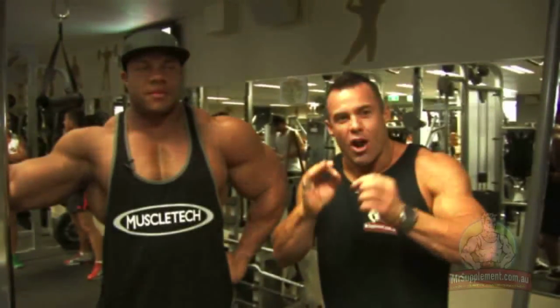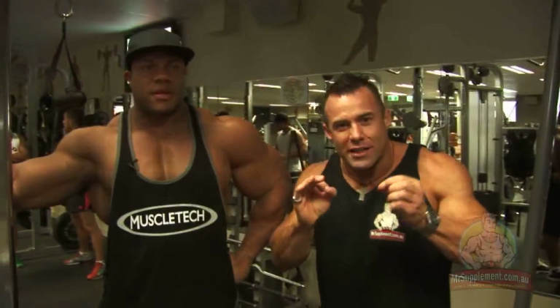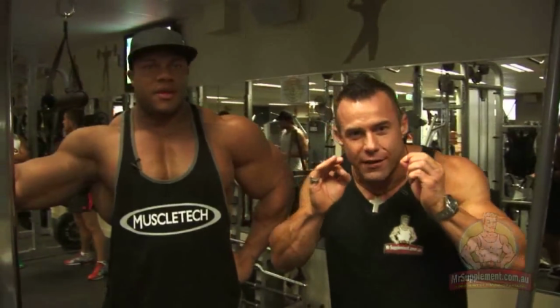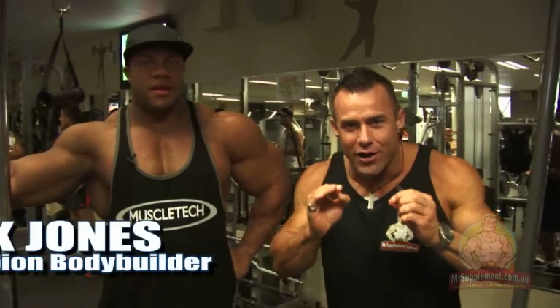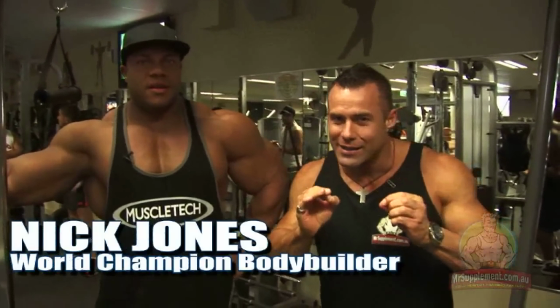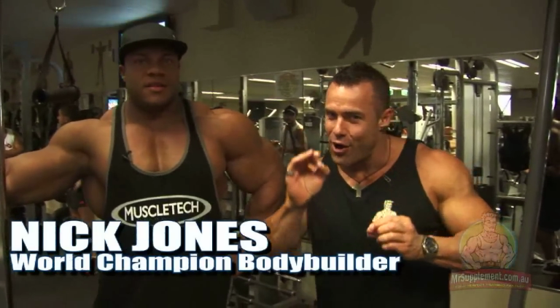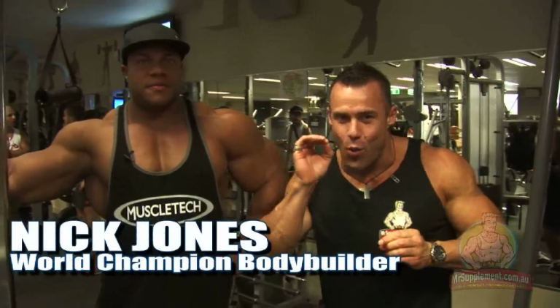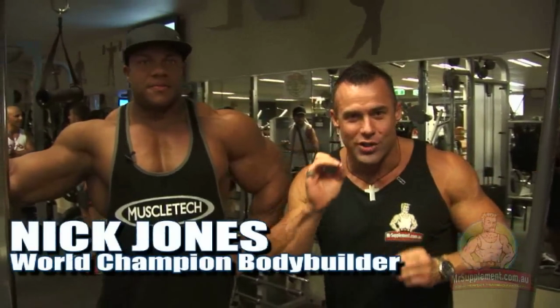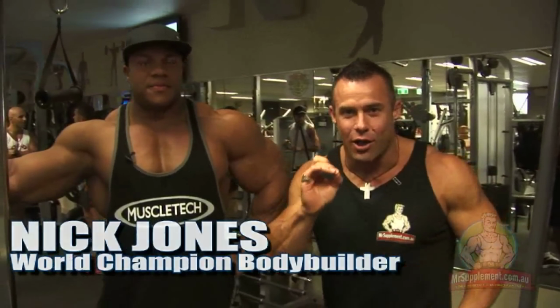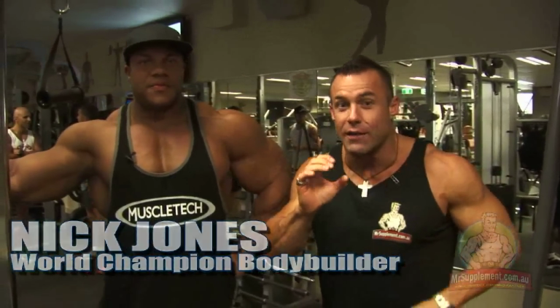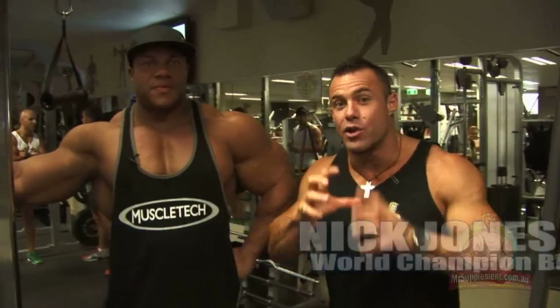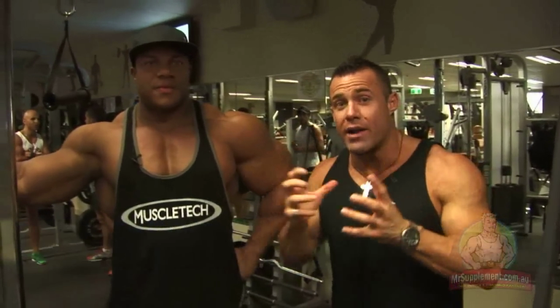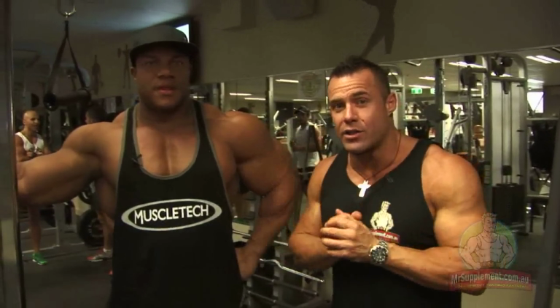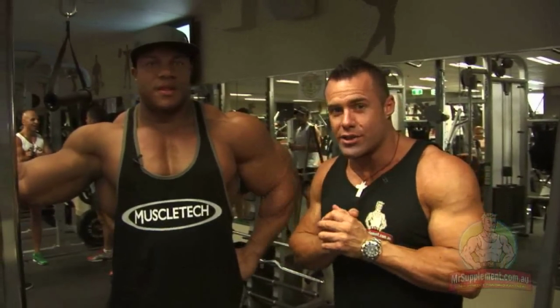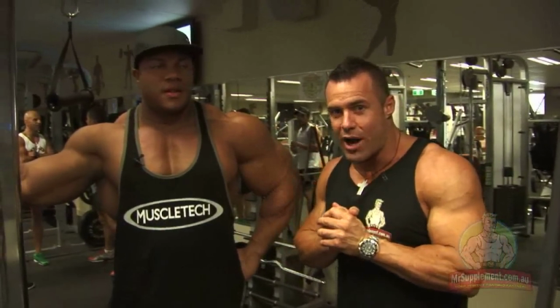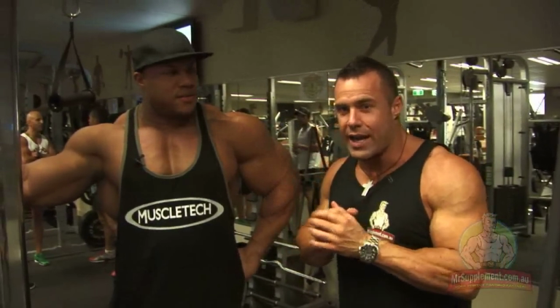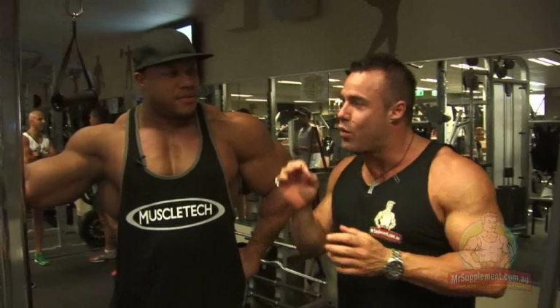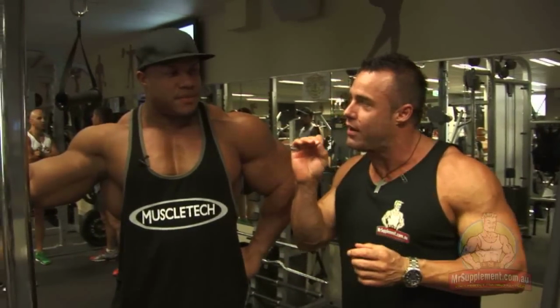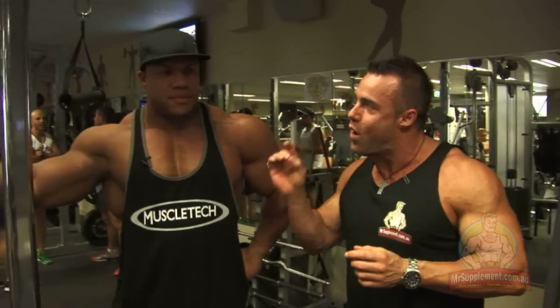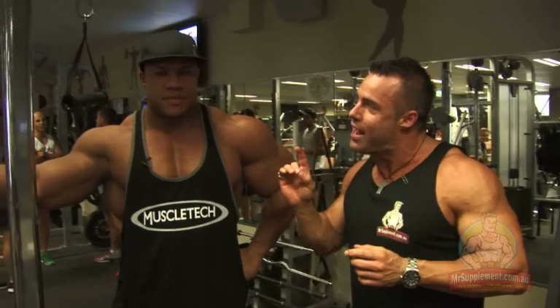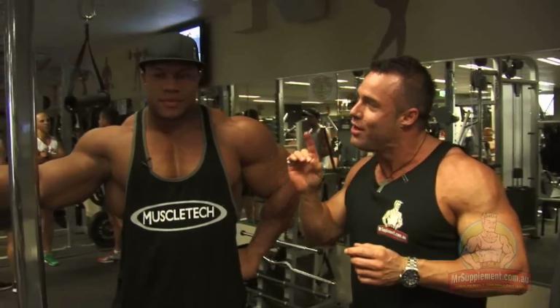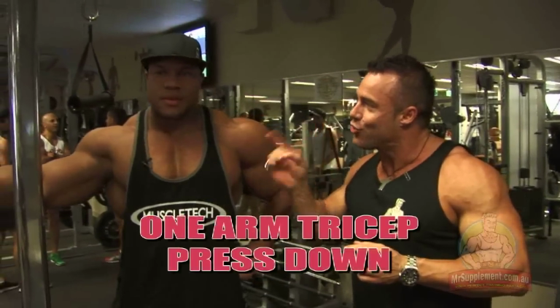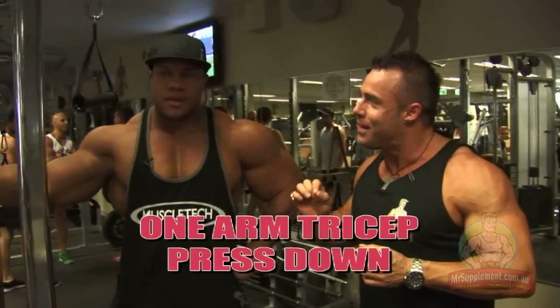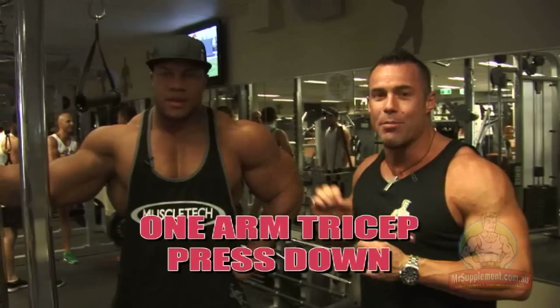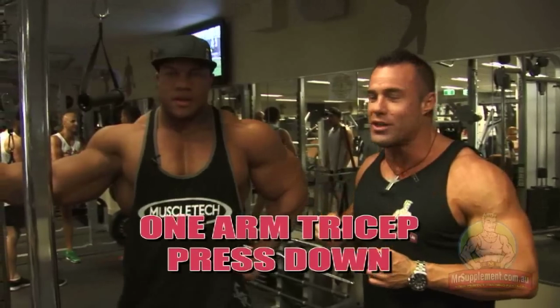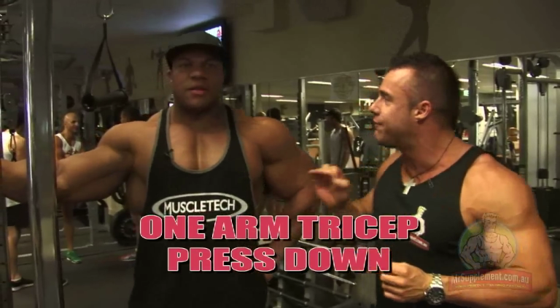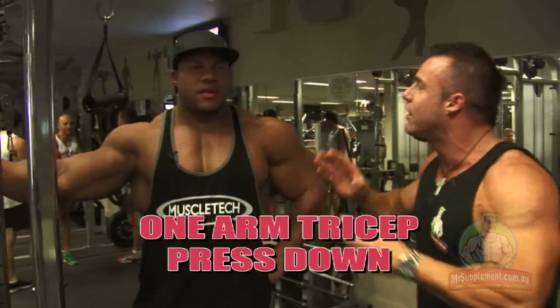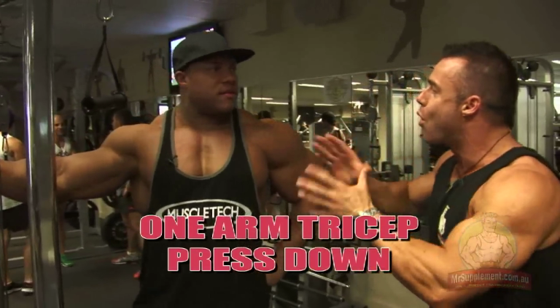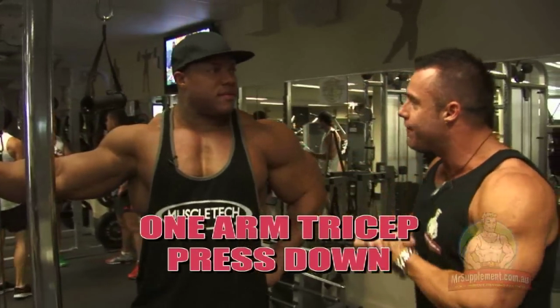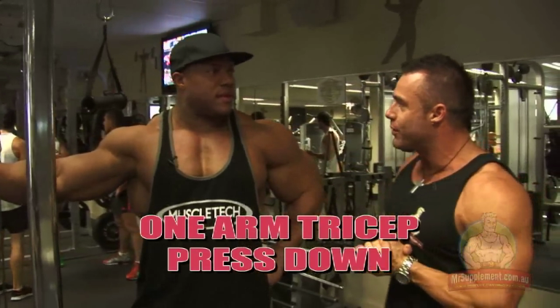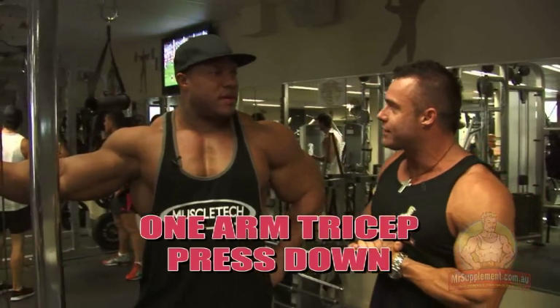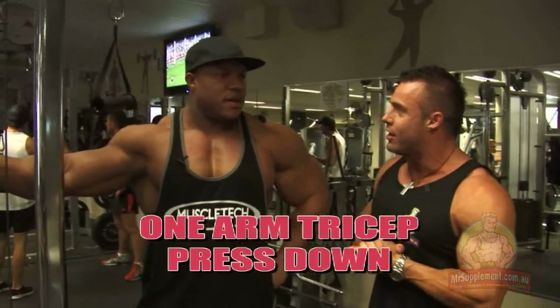Guys, this is the final exercise. Watch this closely. Phil's going to round out his tricep training here with the one-arm tricep cable press down. Phil, why do you finish with this exercise?